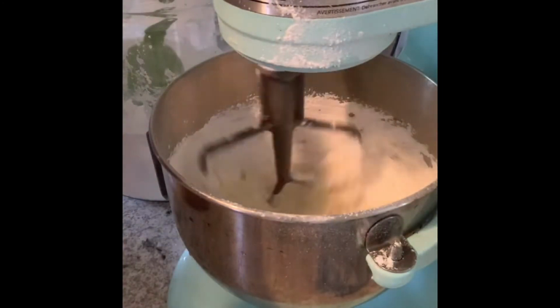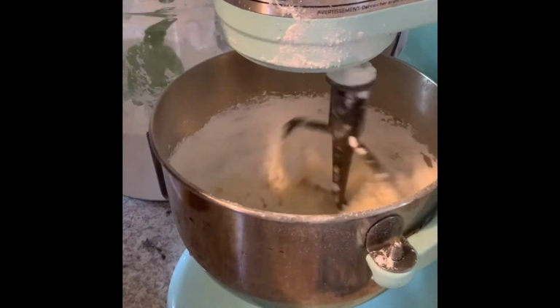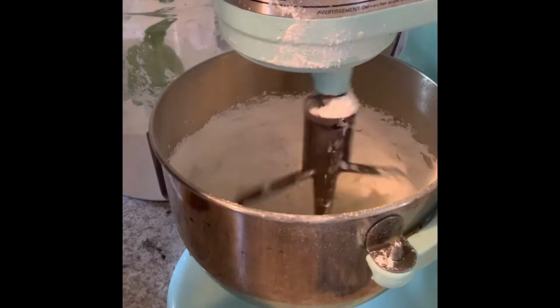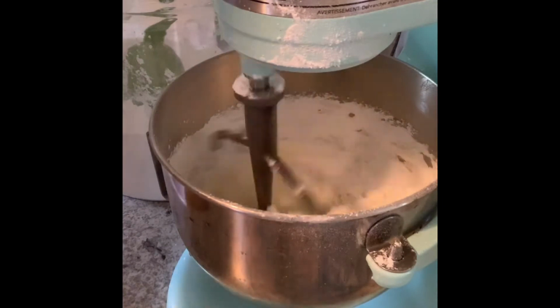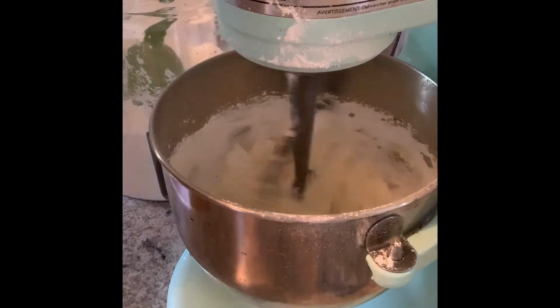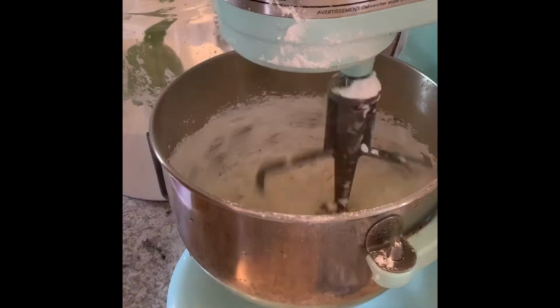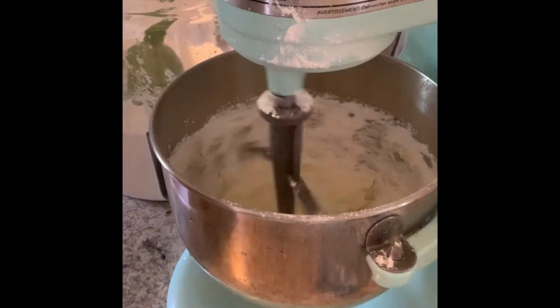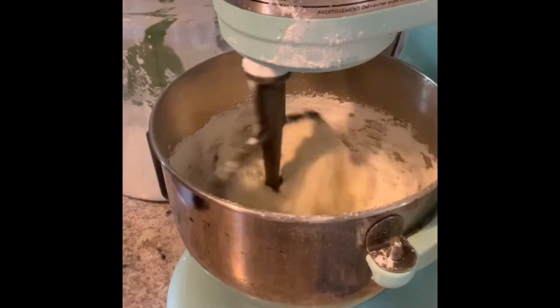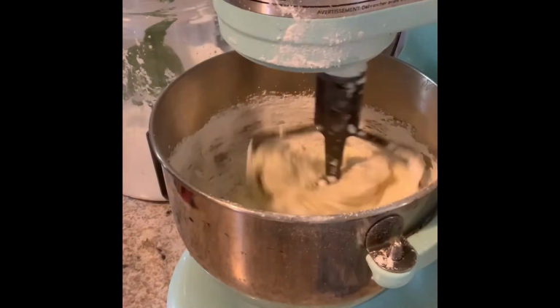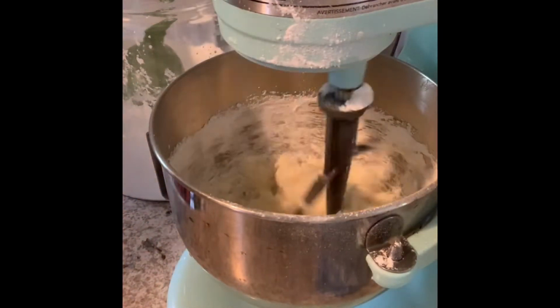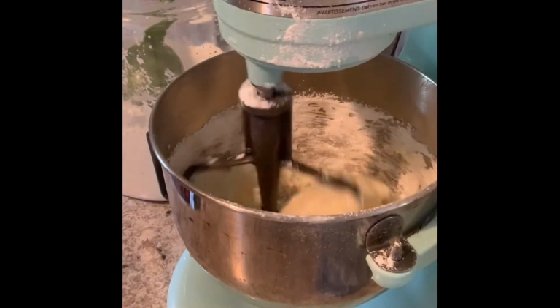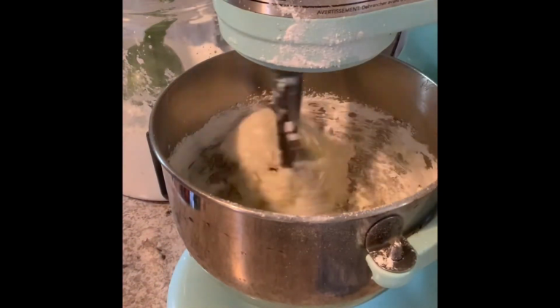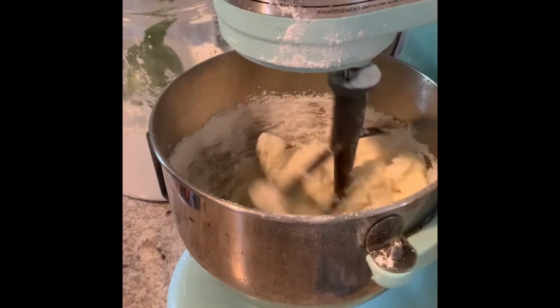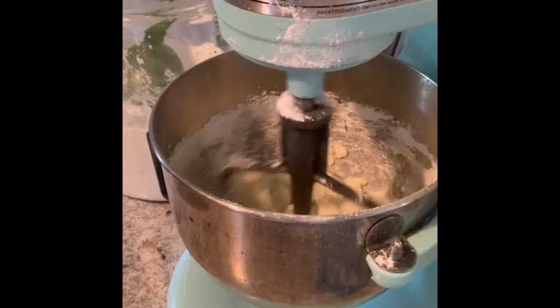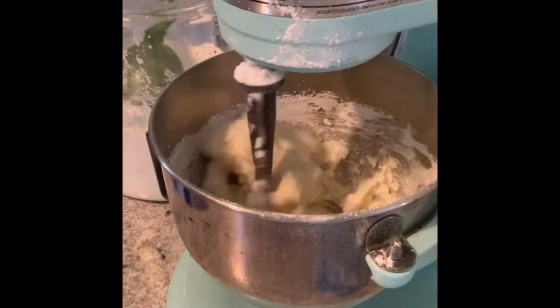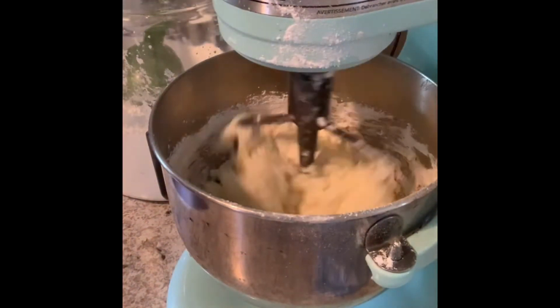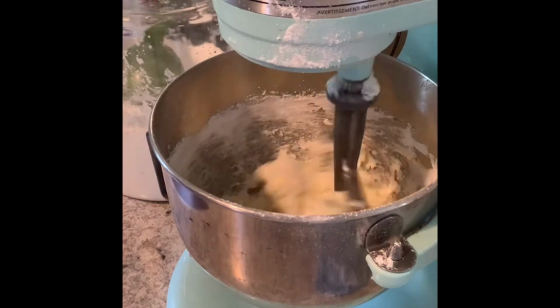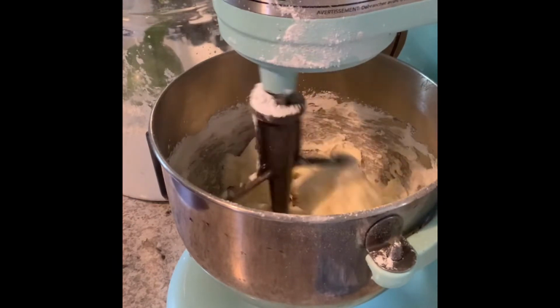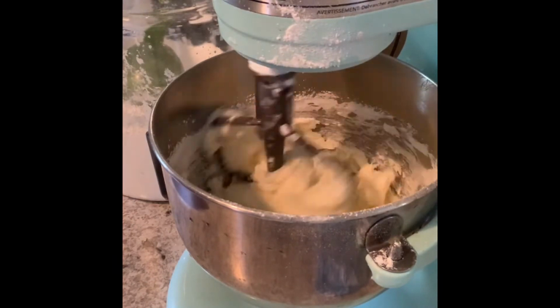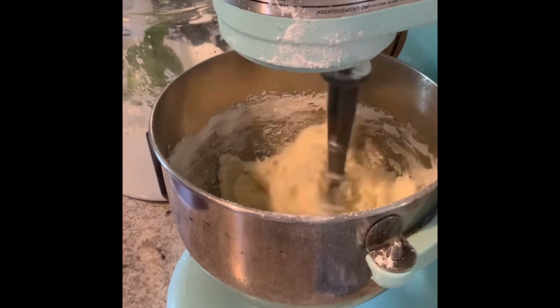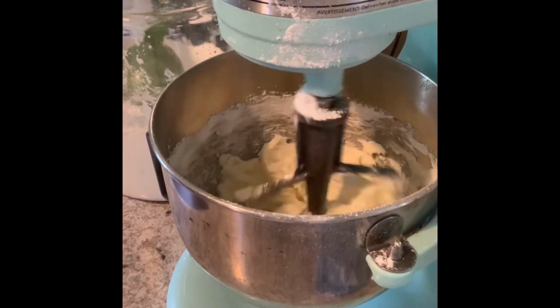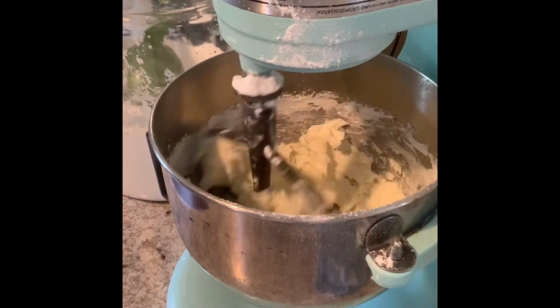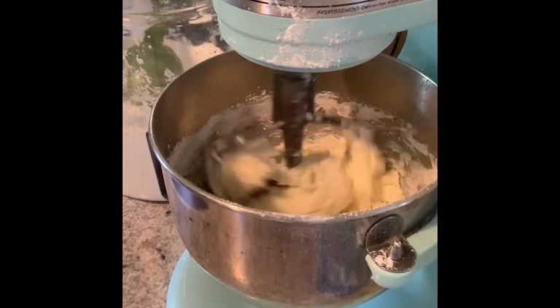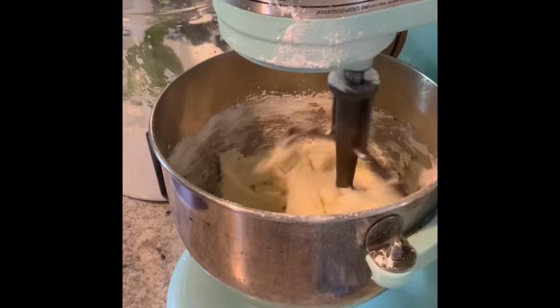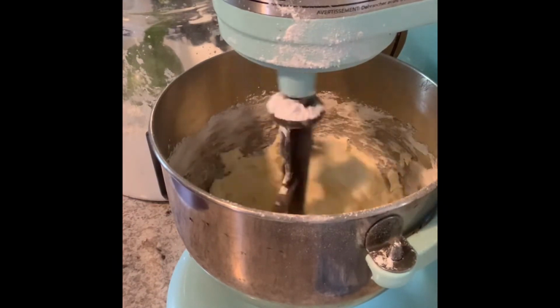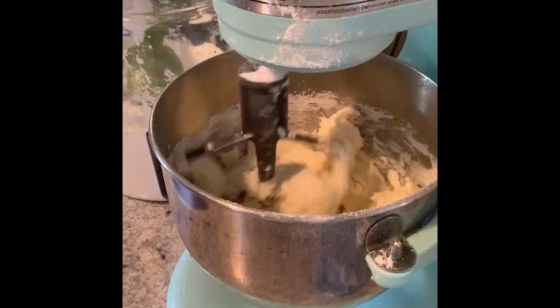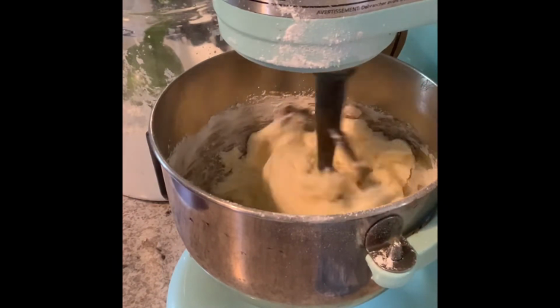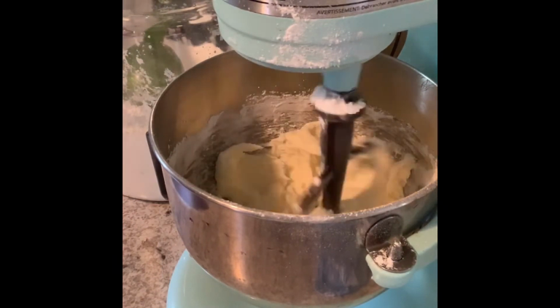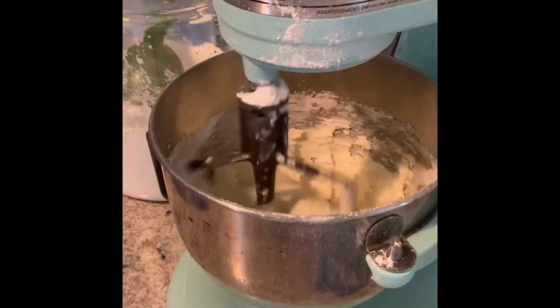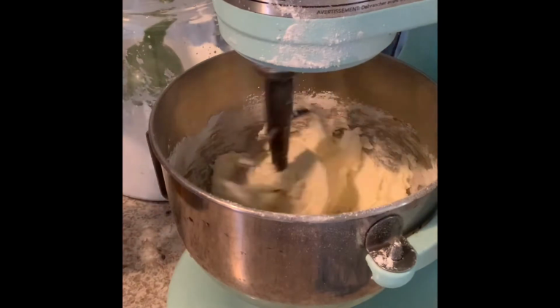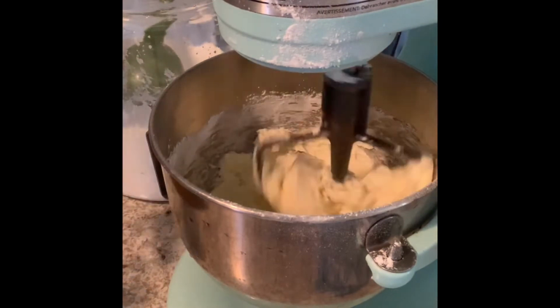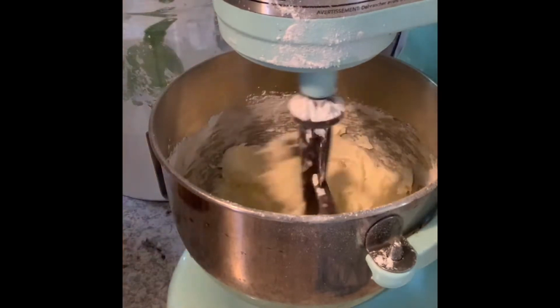You're also going to add two teaspoons of almond extract — I use McCormick, but you can use any extract you want. Then after all of the ingredients are combined, you're going to want to whip it for a good two minutes to get a nice fluffy, light texture.